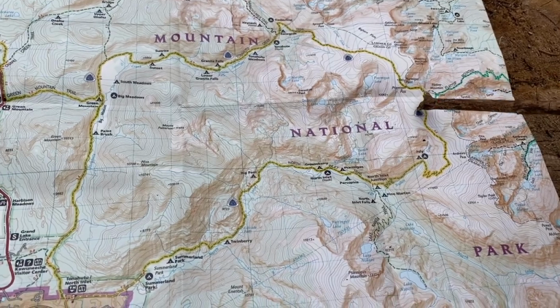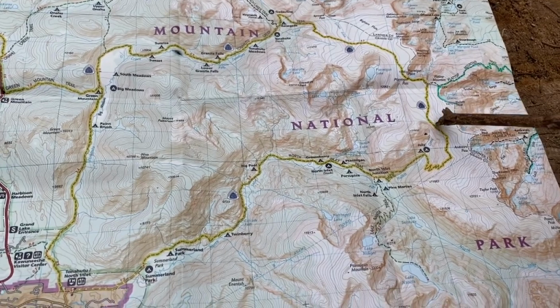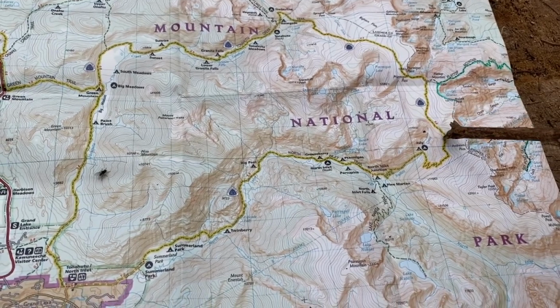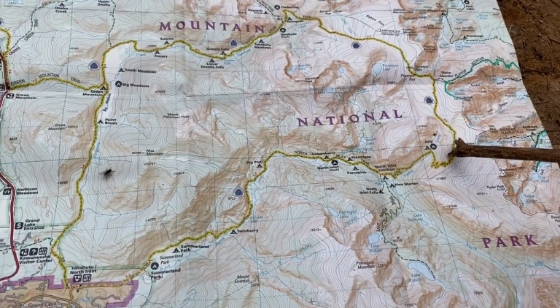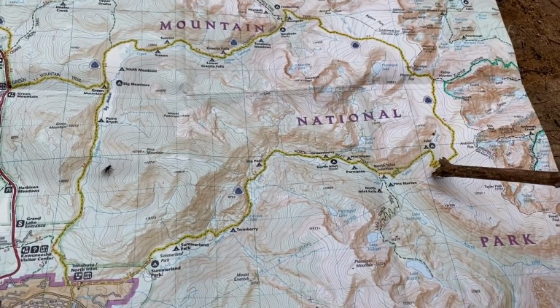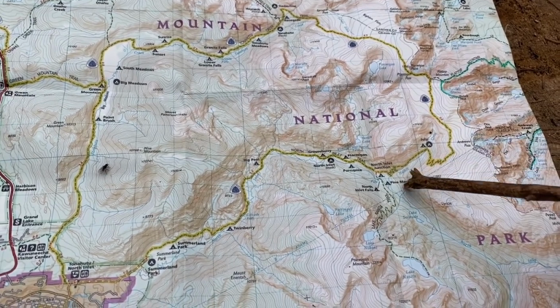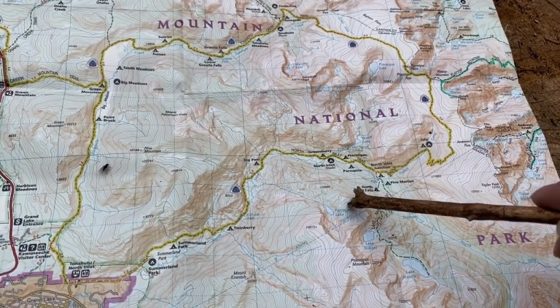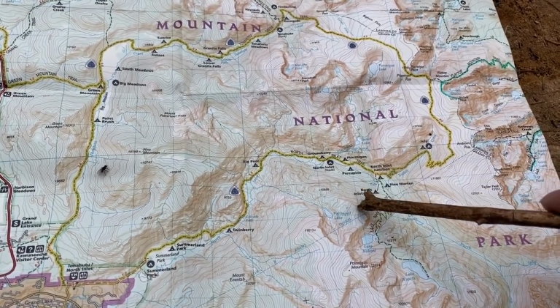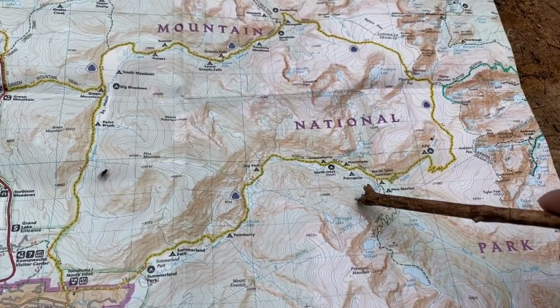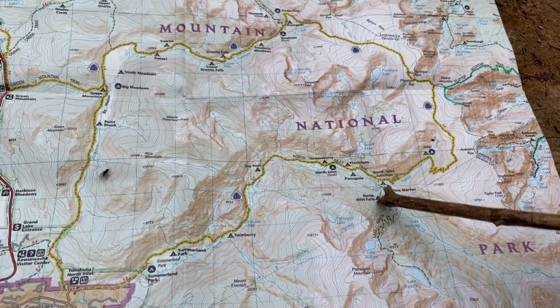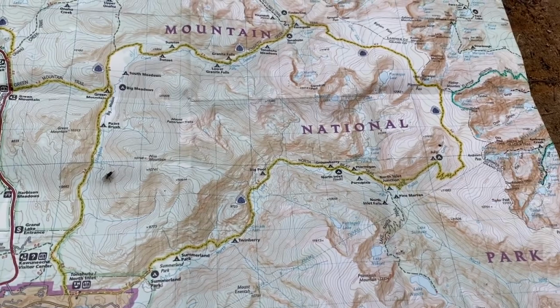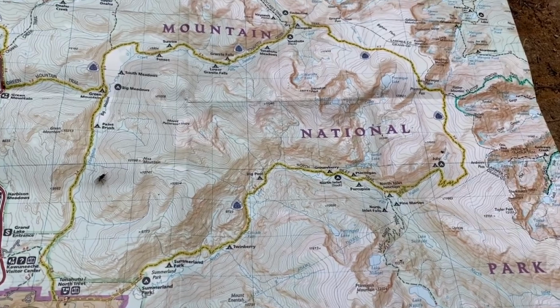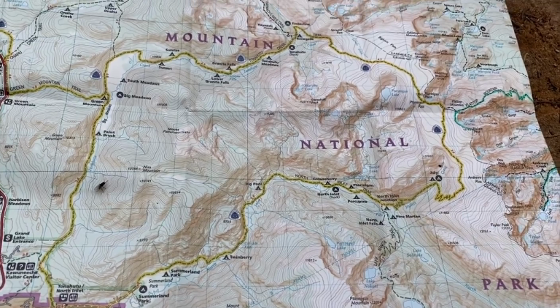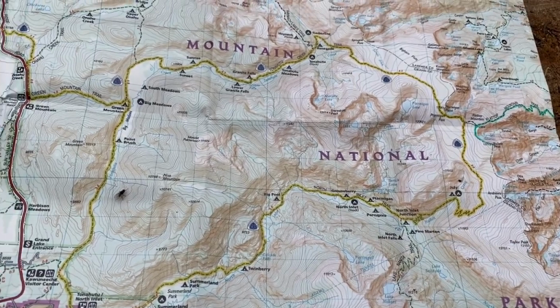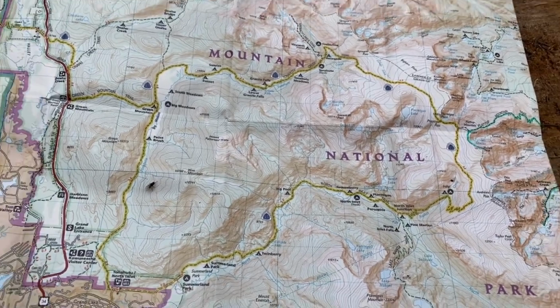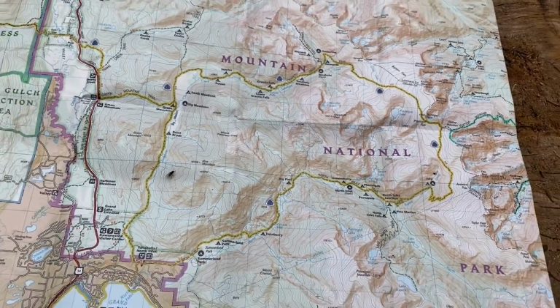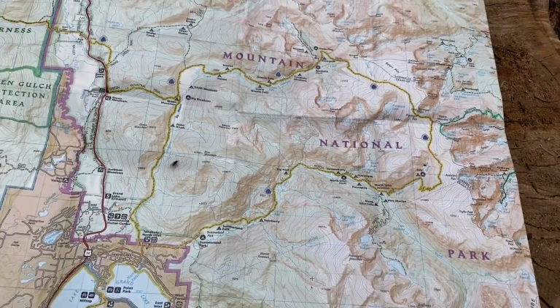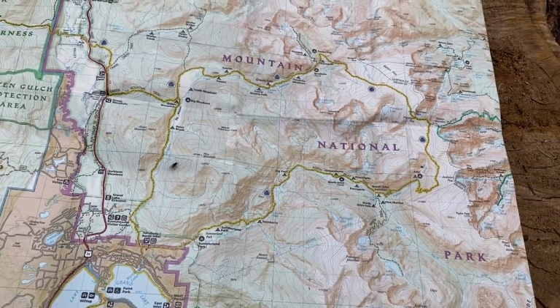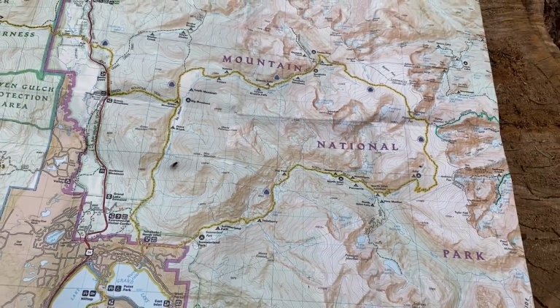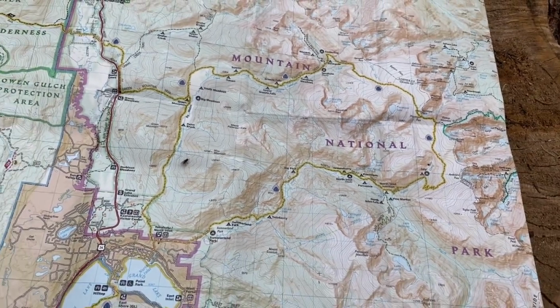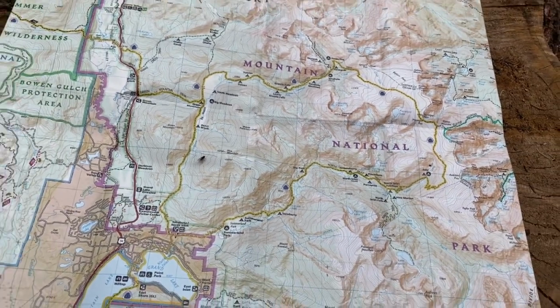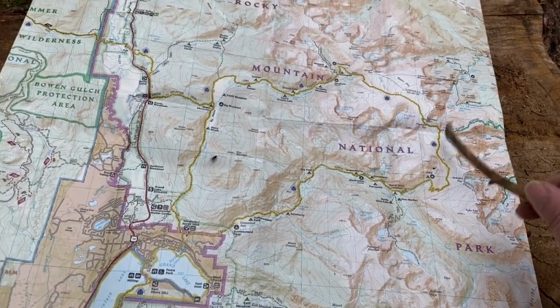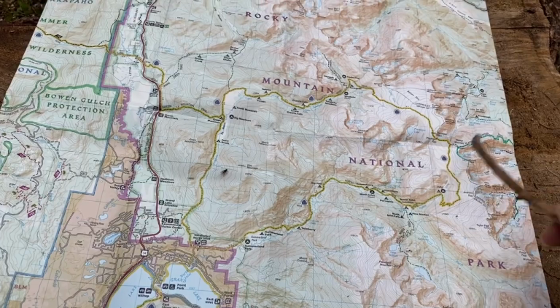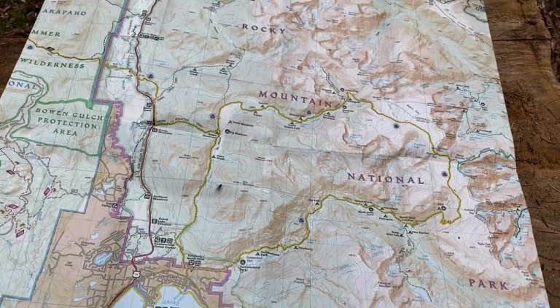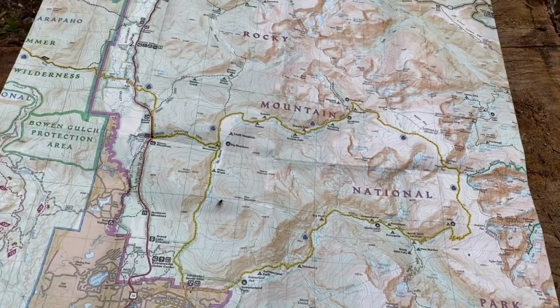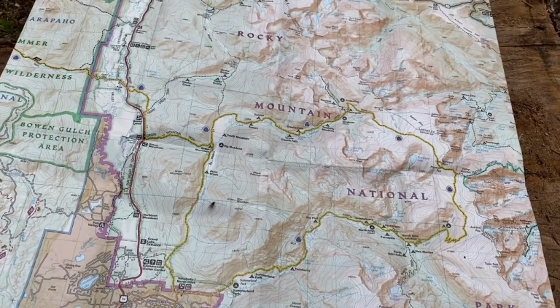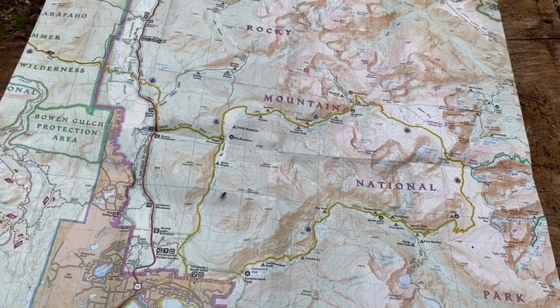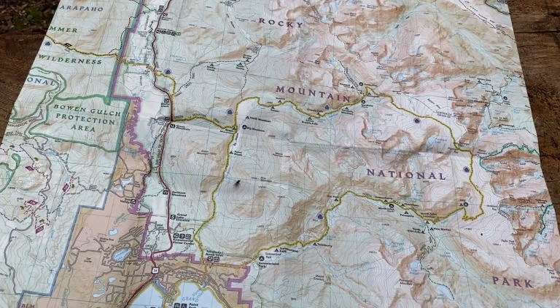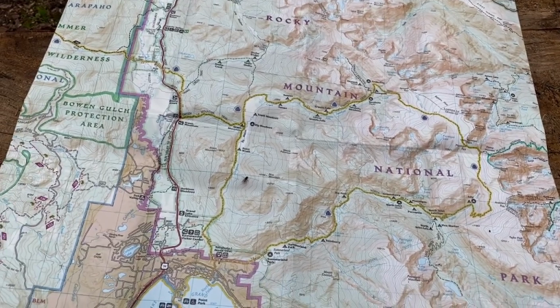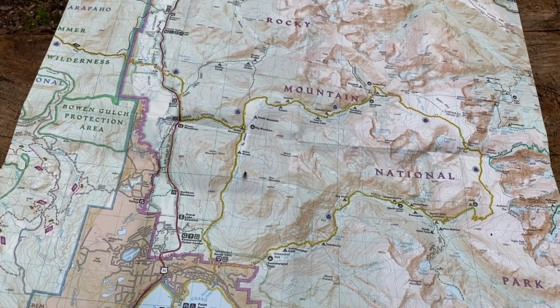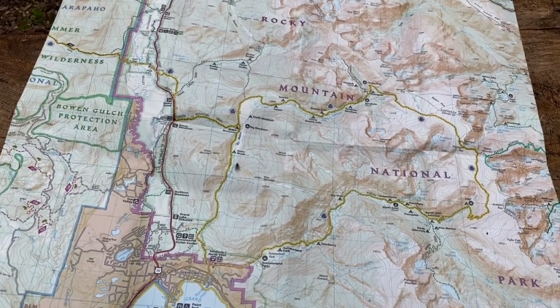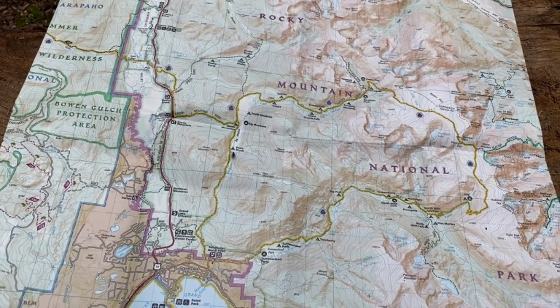And then start making our way back down to a campsite right up here at North Inlet Falls. That's the plan. This is the Trails Illustrated Map for Rocky Mountain National Park that I'm using.